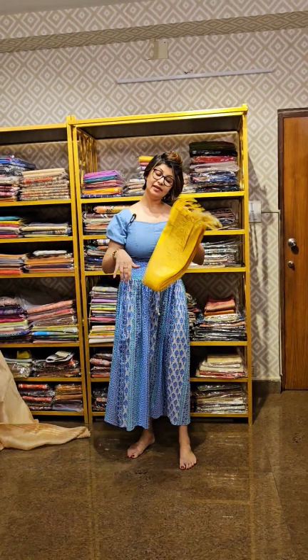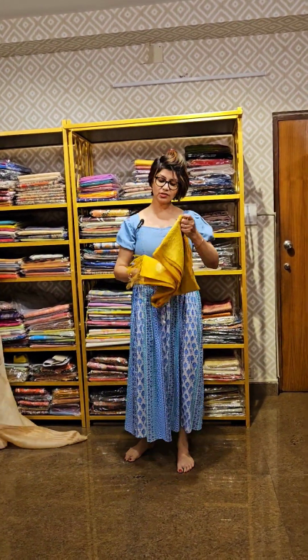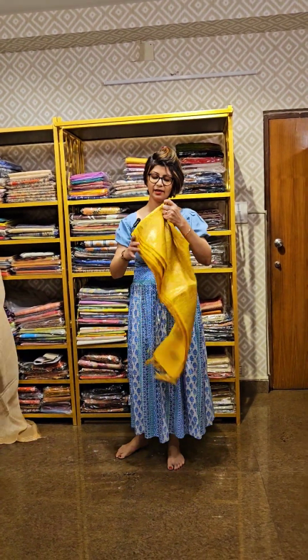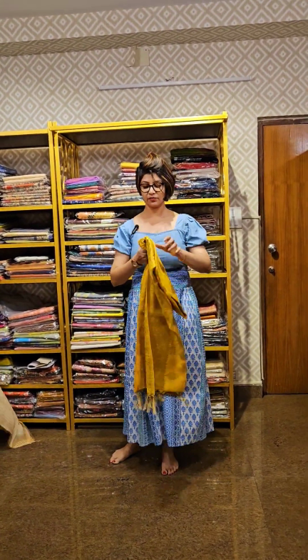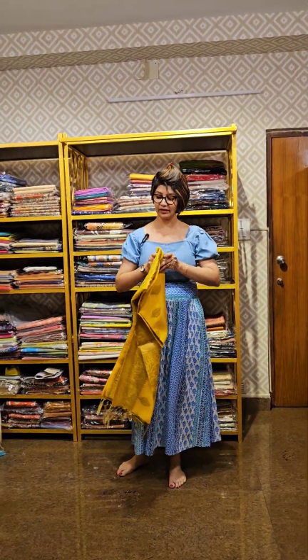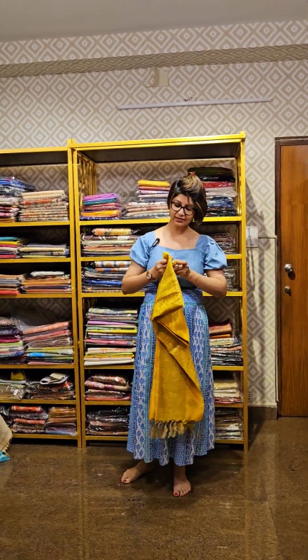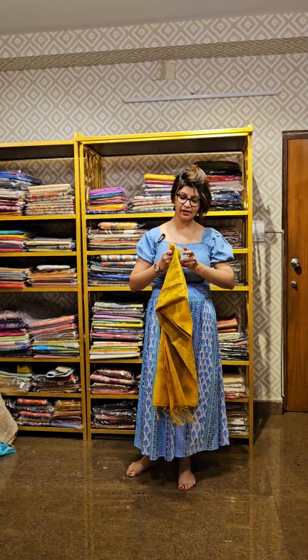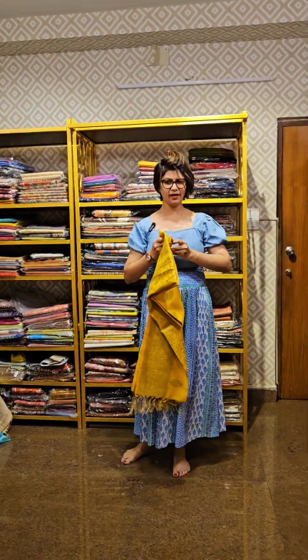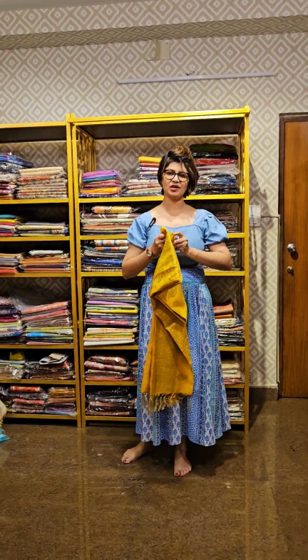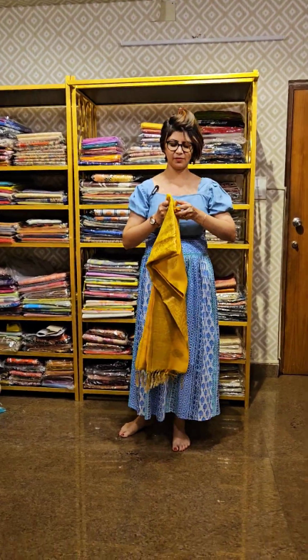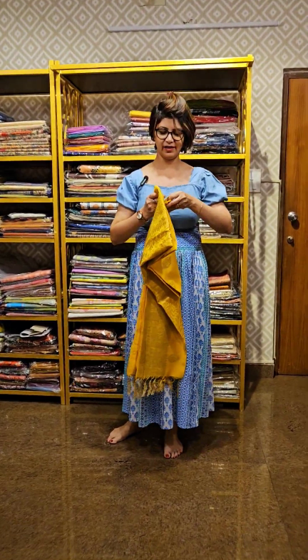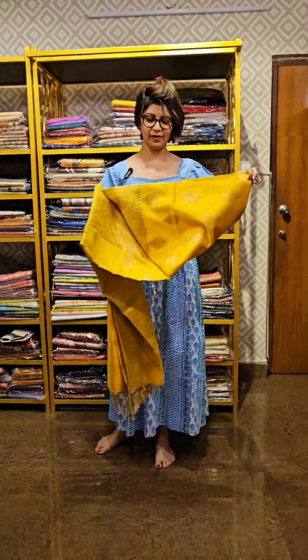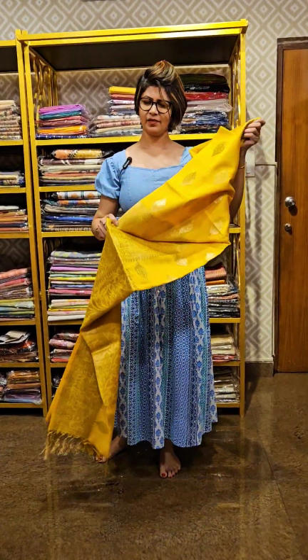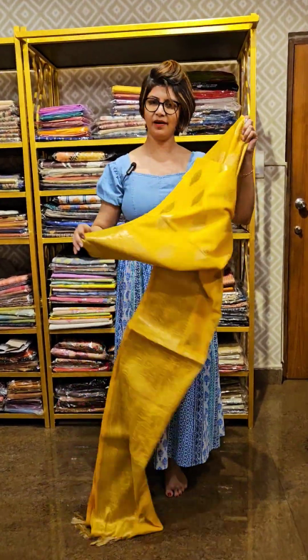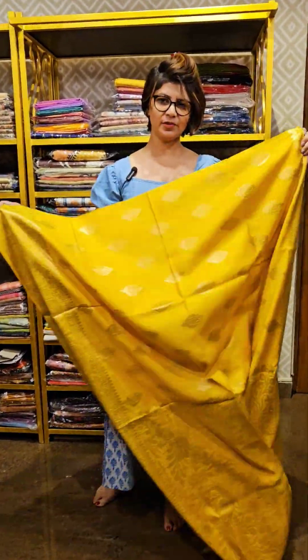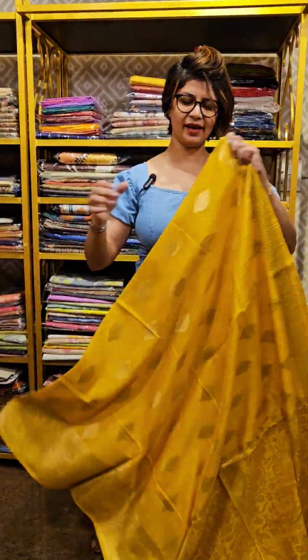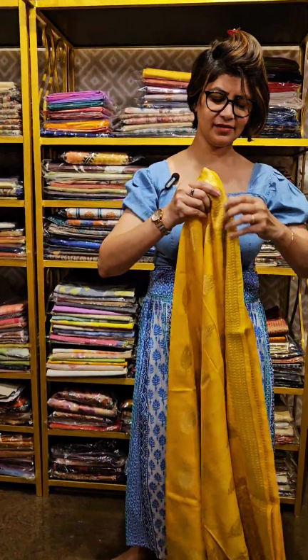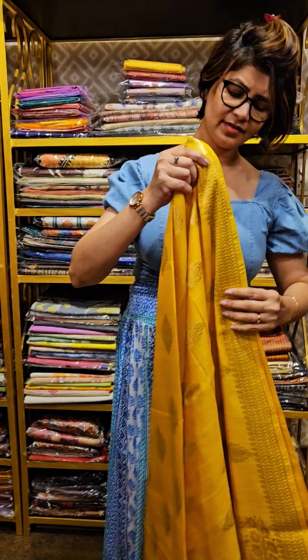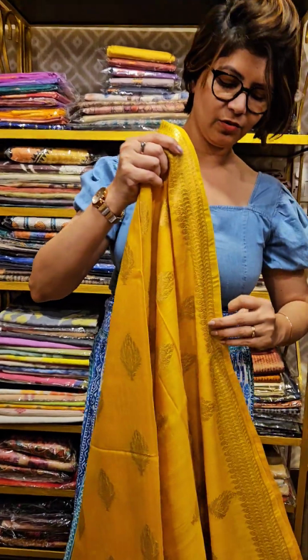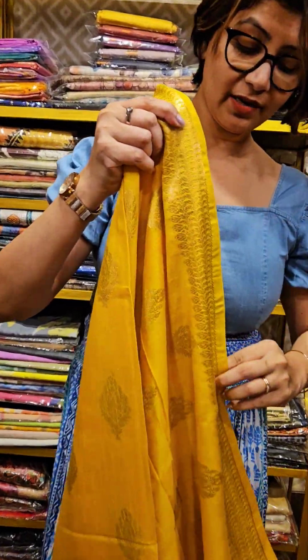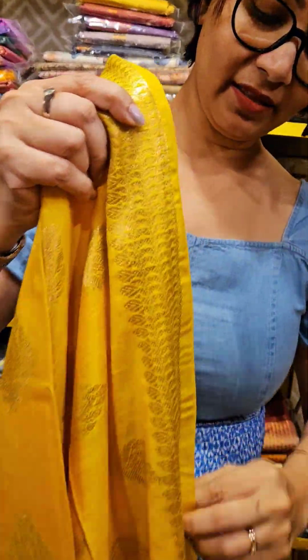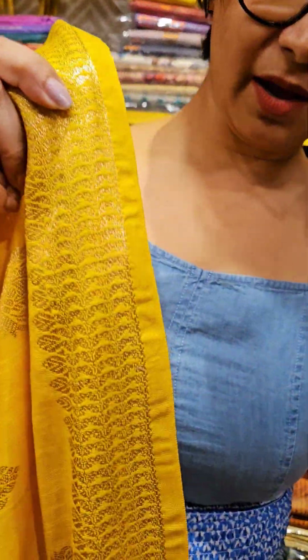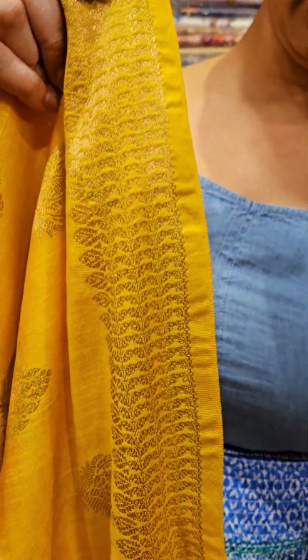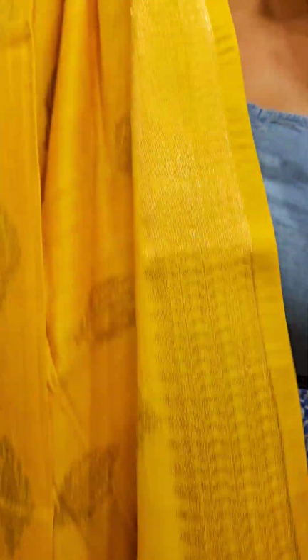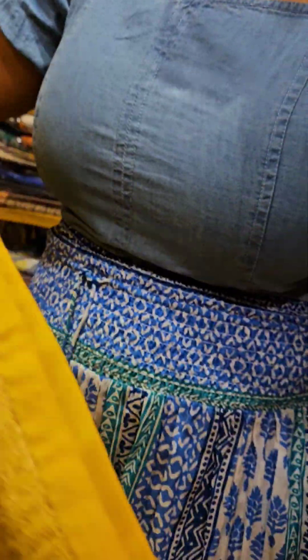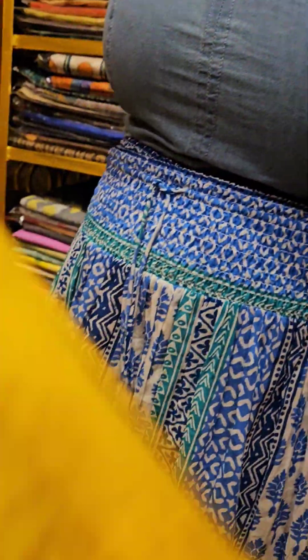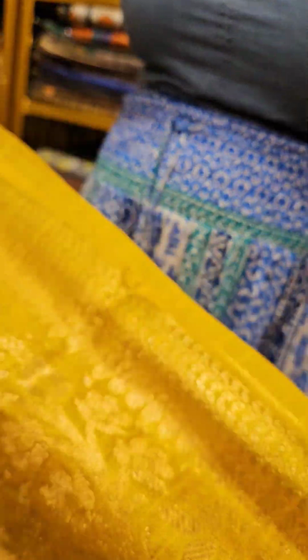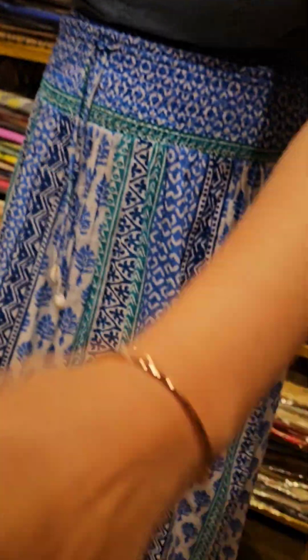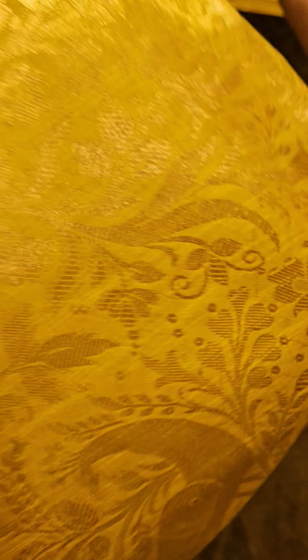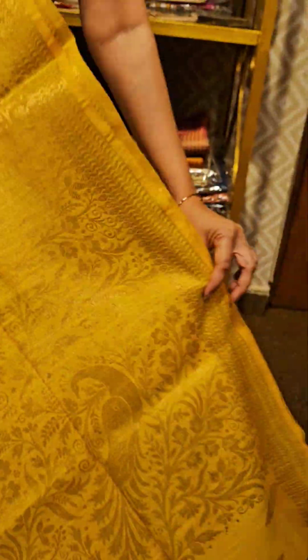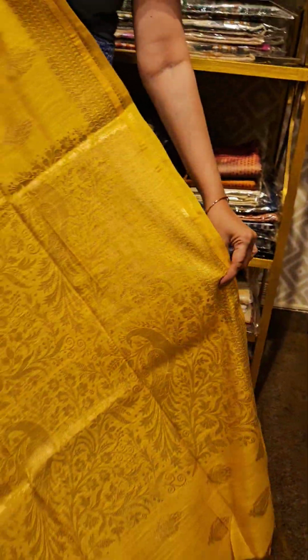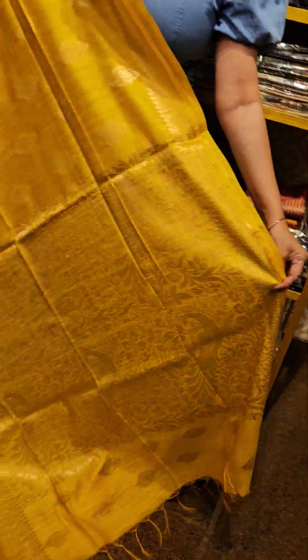Next jo saree hai — summer friendly linen saree. Ek dam shadi mein pehhnne ke liye, 100% guaranteed. Sab loog jo saree dekh te huye, aapko bolenge bhoot achhi lag rahi ho. Waisa wala saree hai ye.